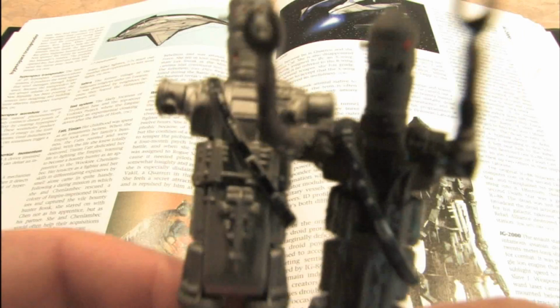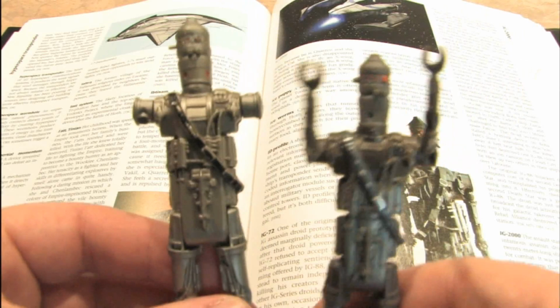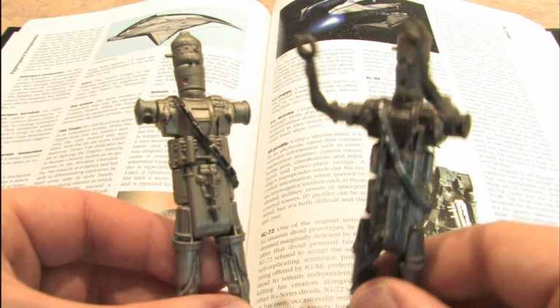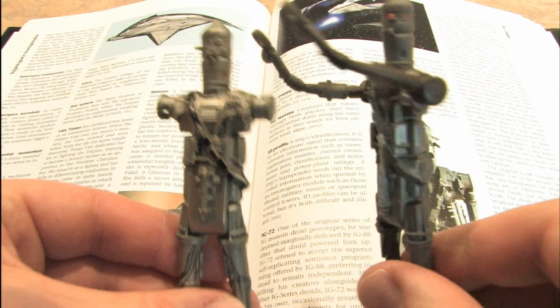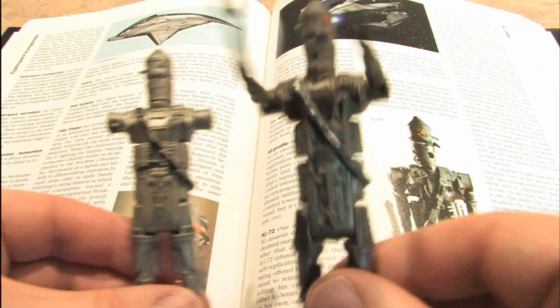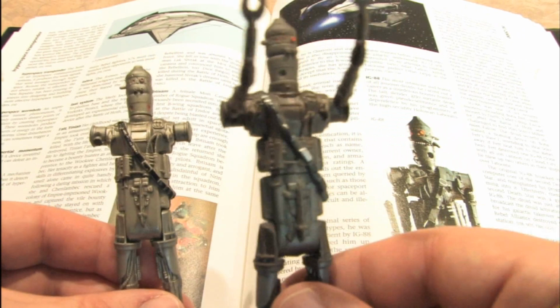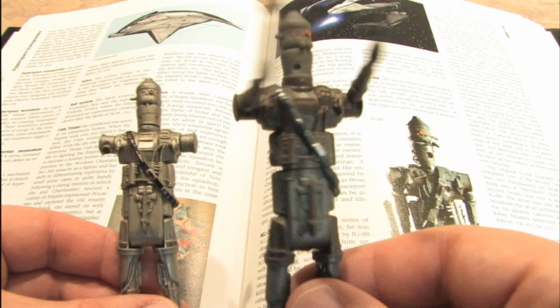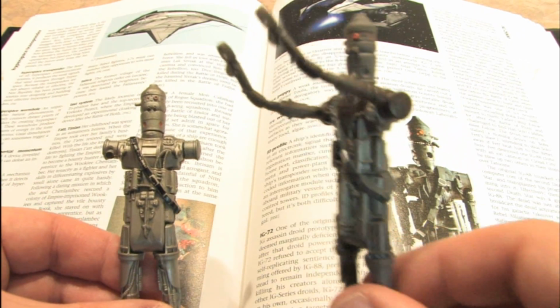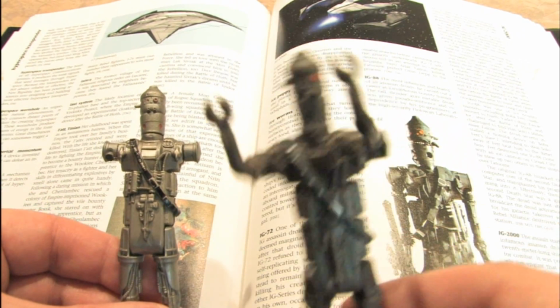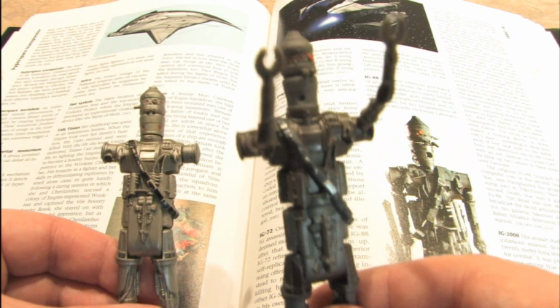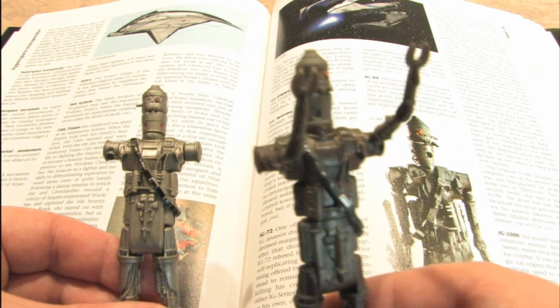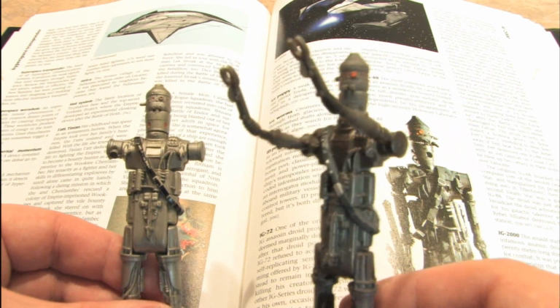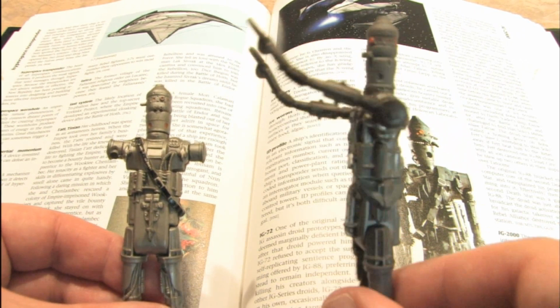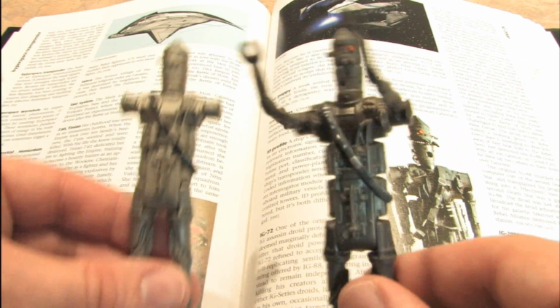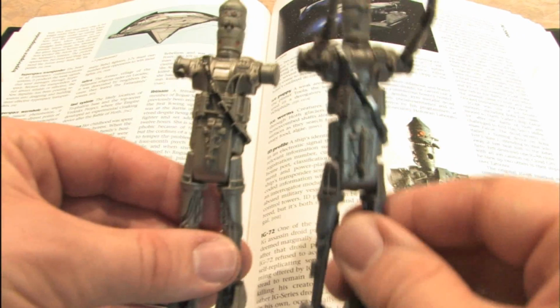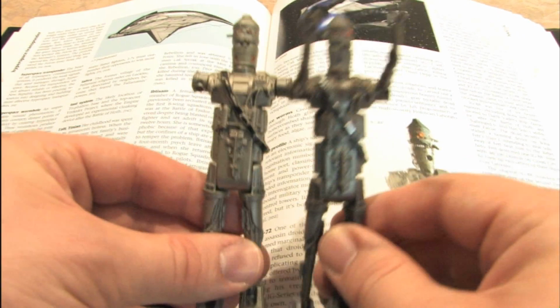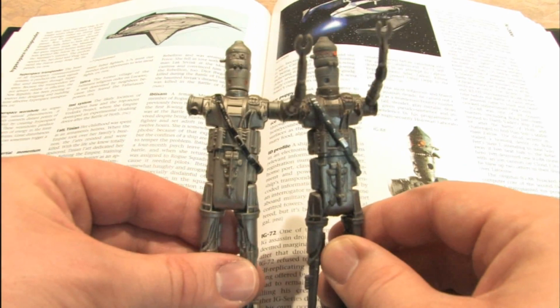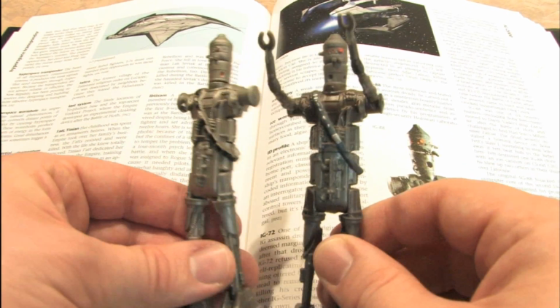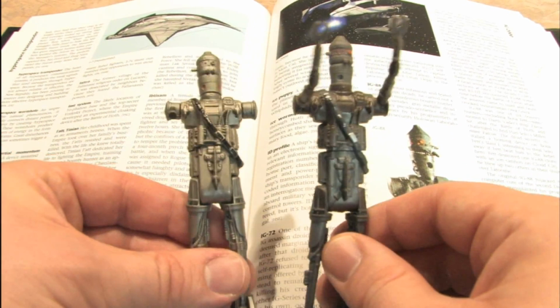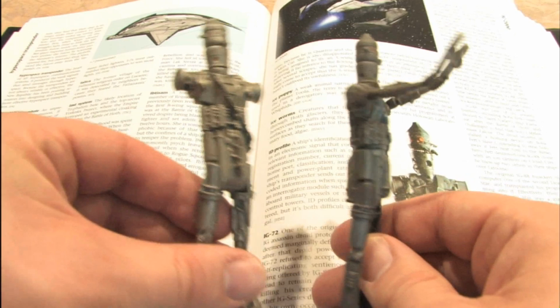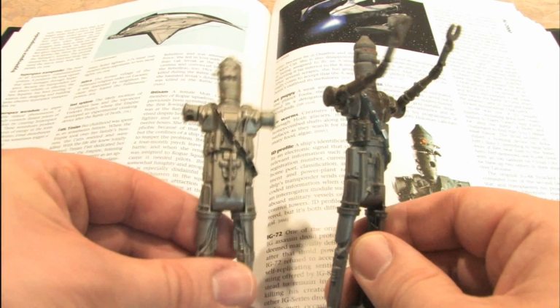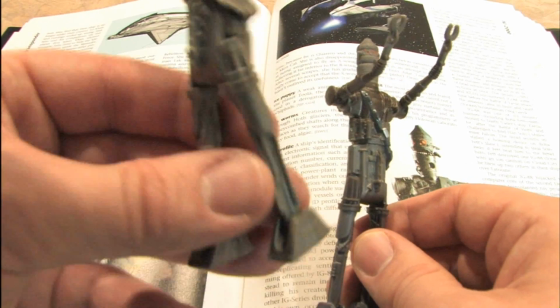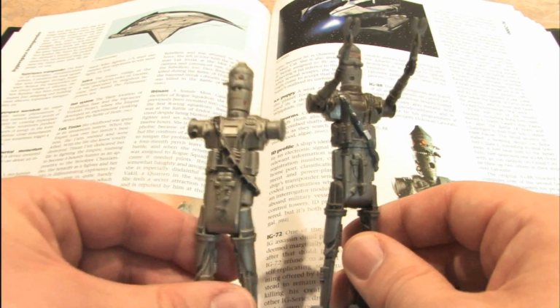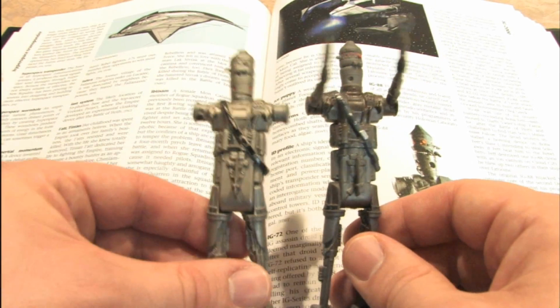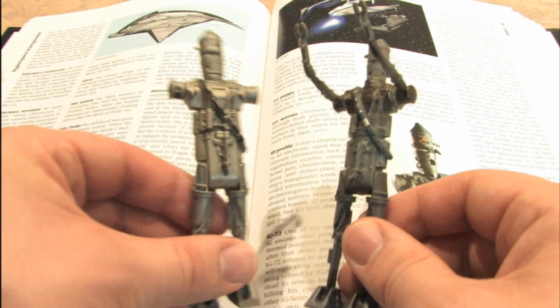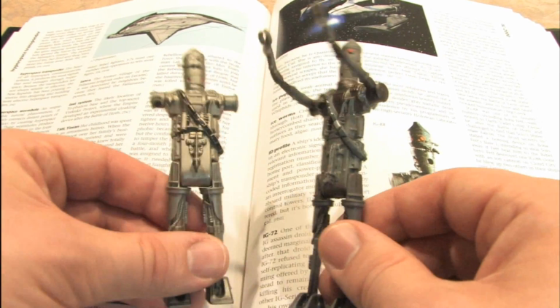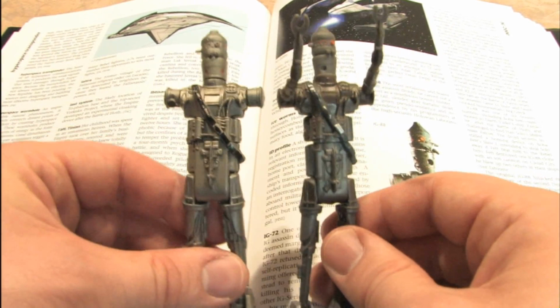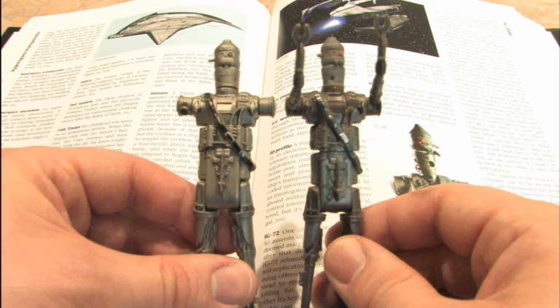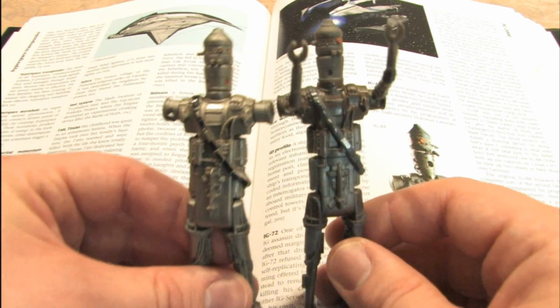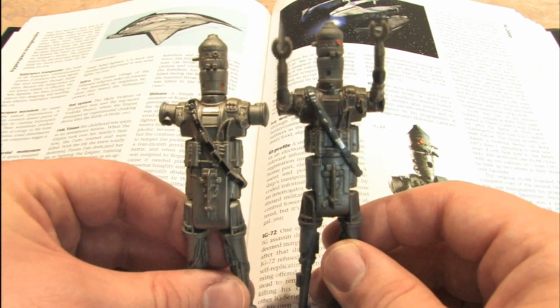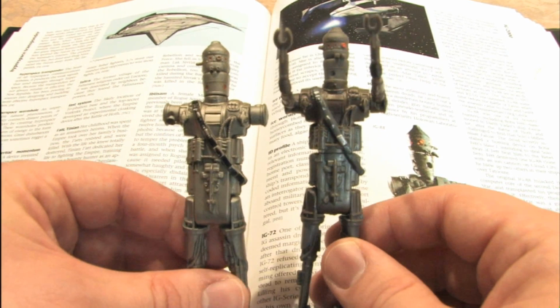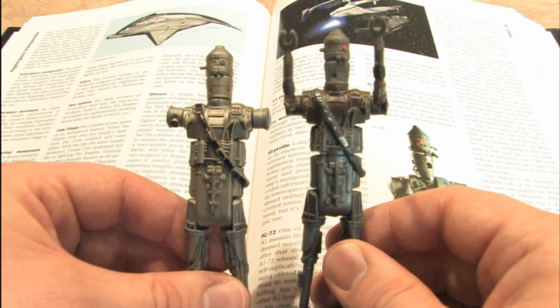I'm not exactly sure what series this IG-88 is from, but as you can see, compared to the original 1981, it is a slightly different color.